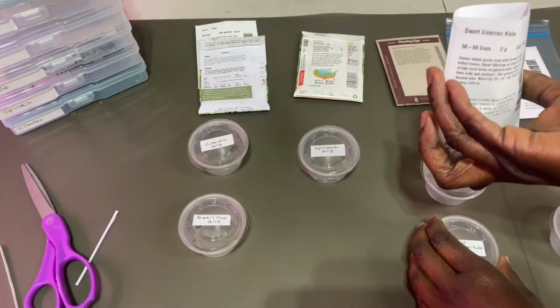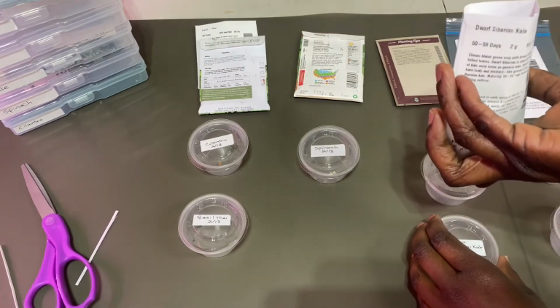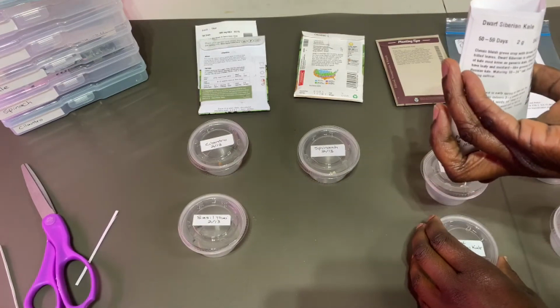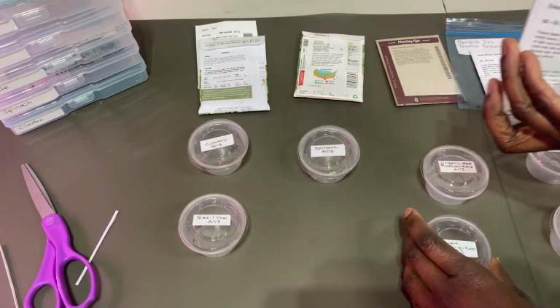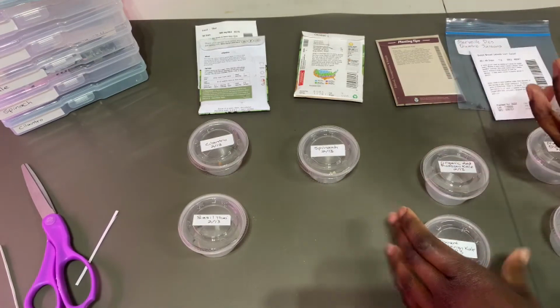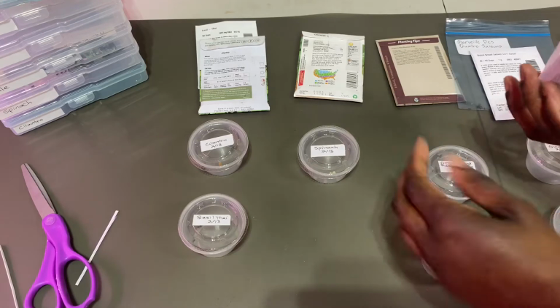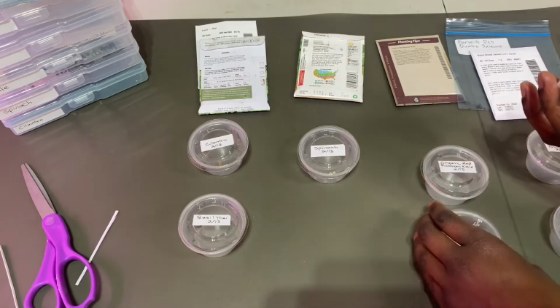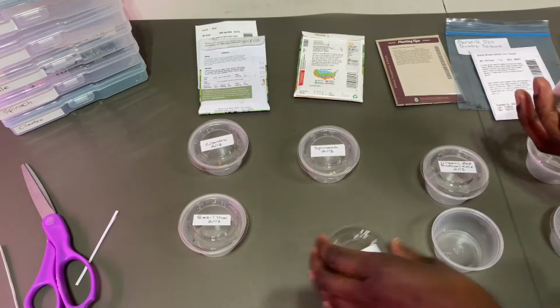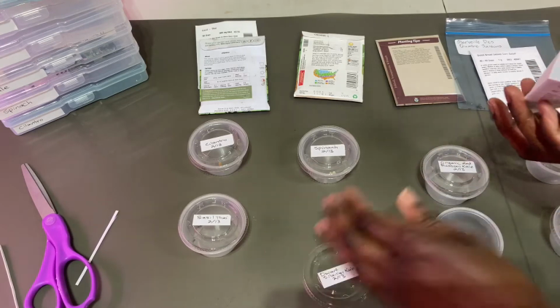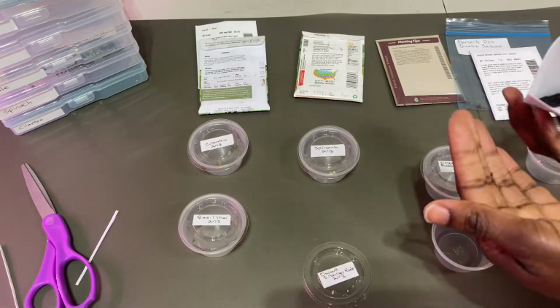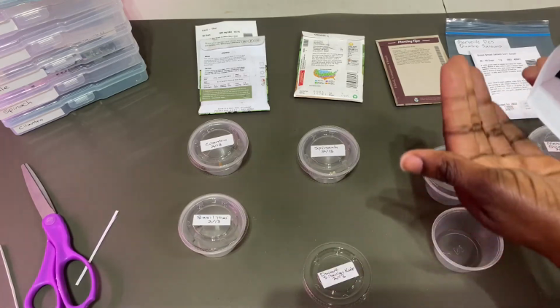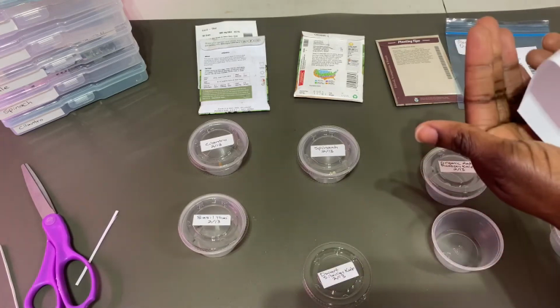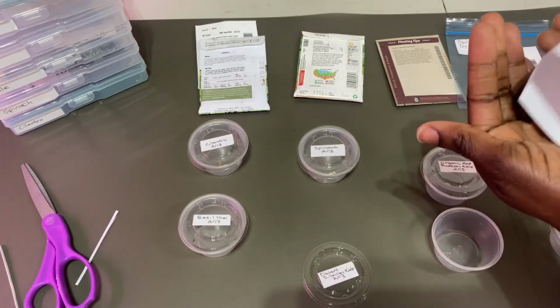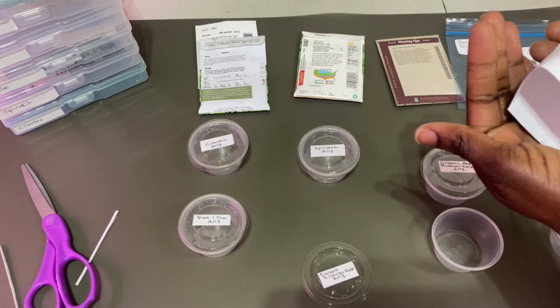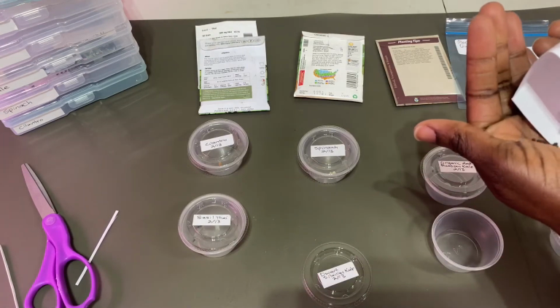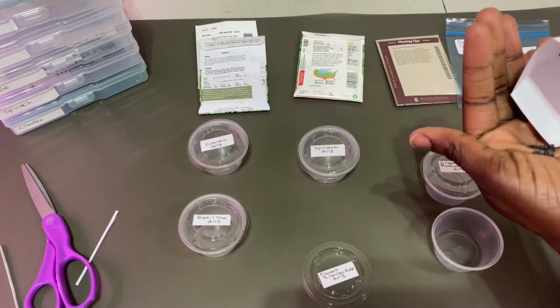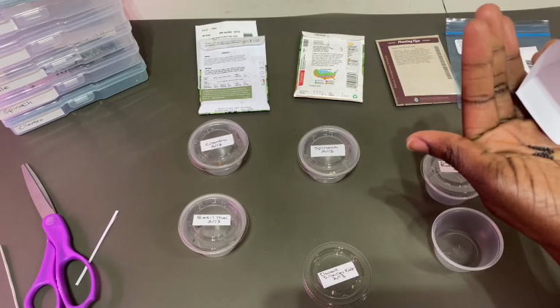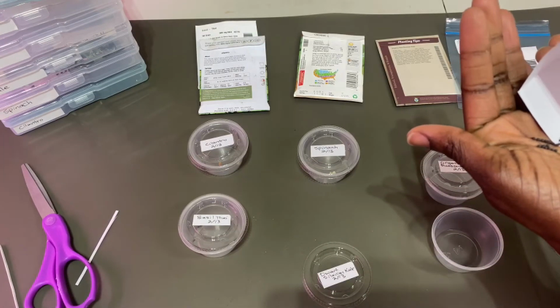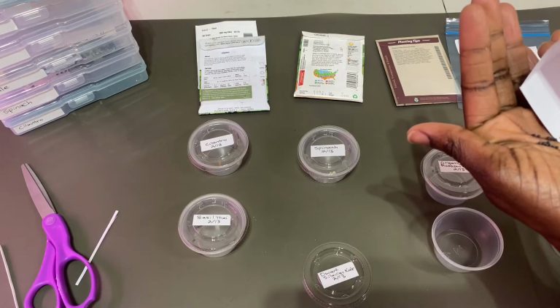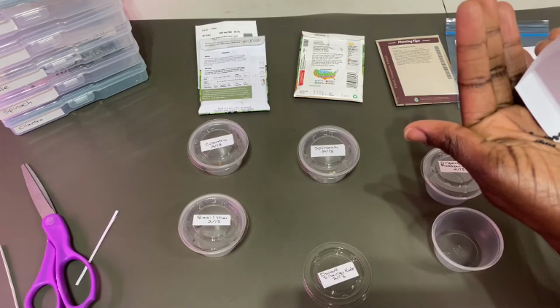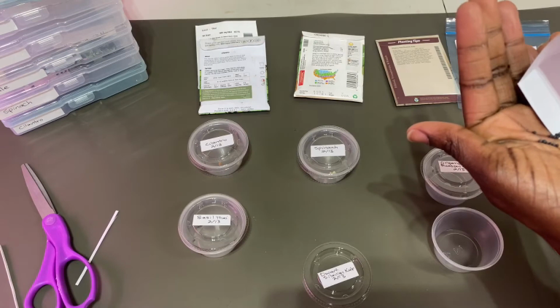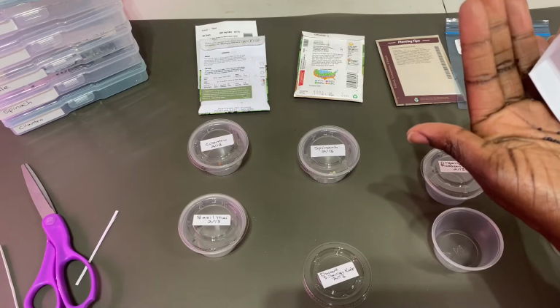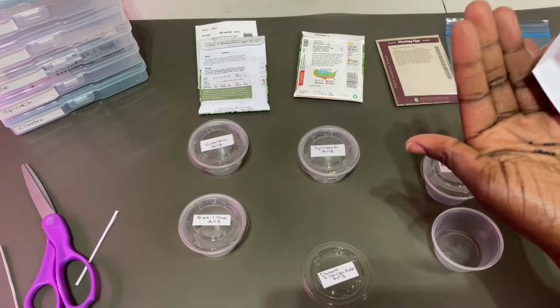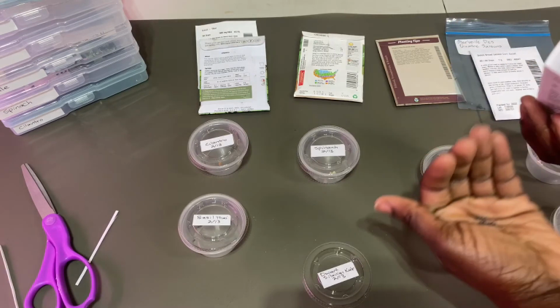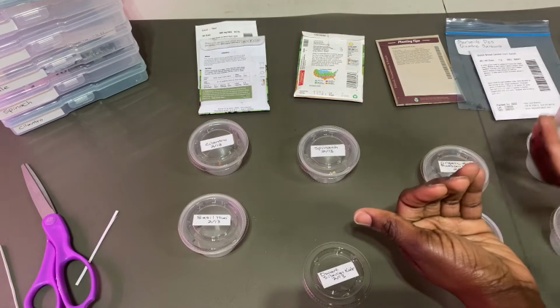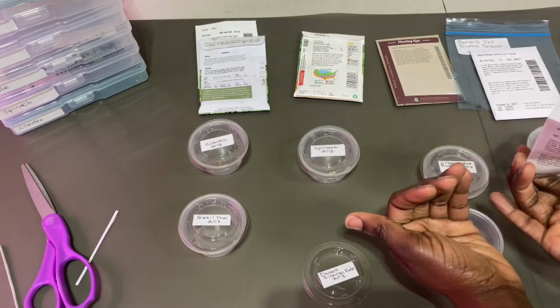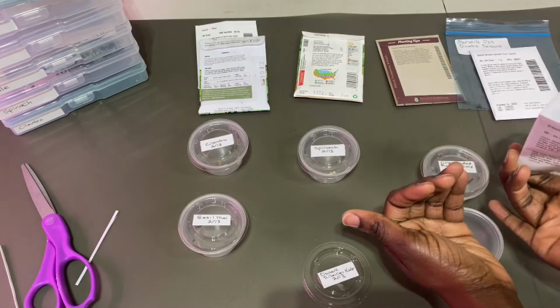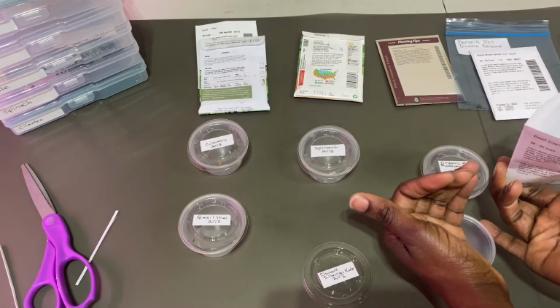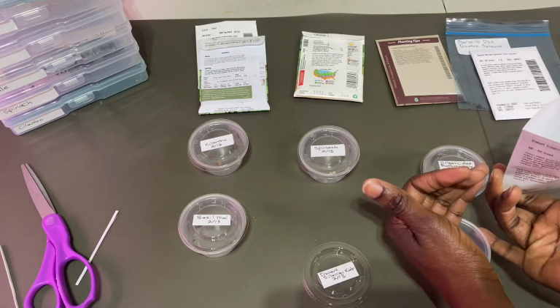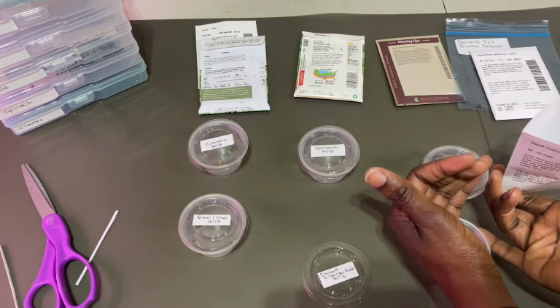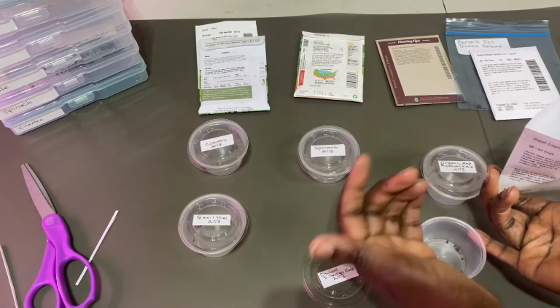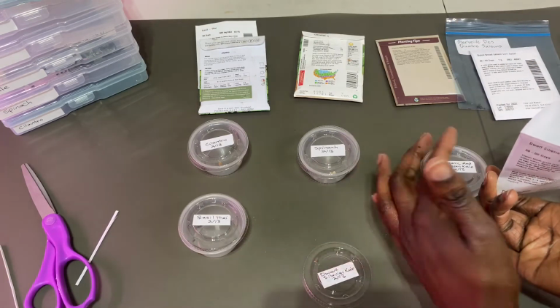This is the Siberian kale. I love kale. I hope I get a good germination with quite a few of these.